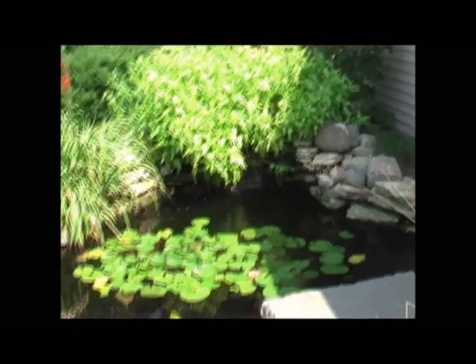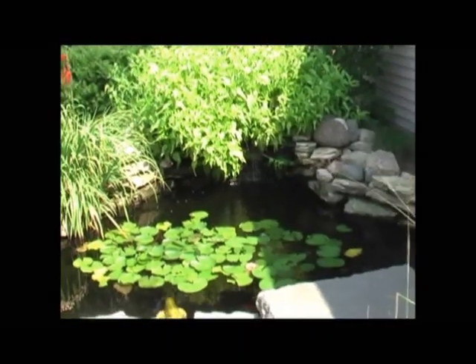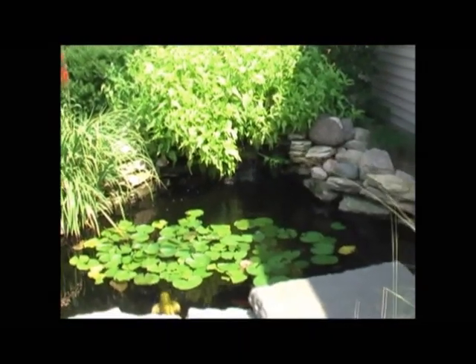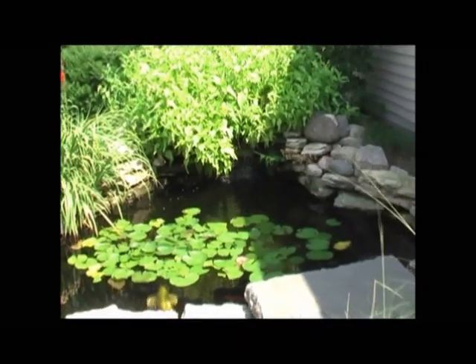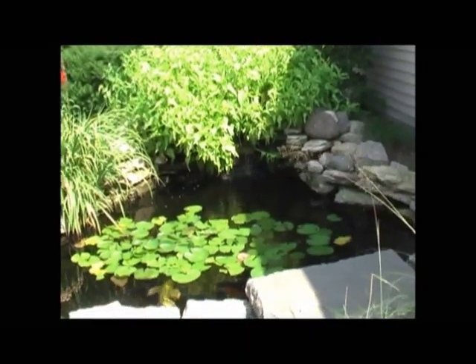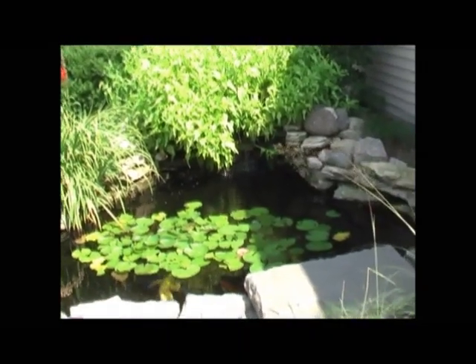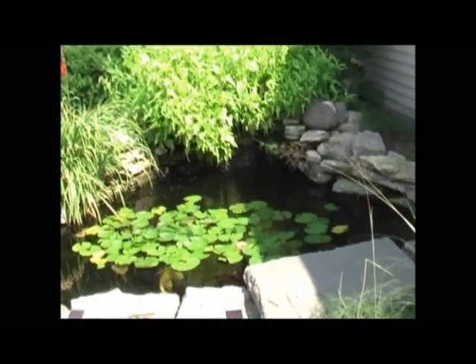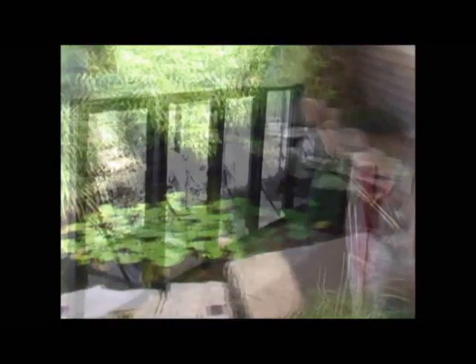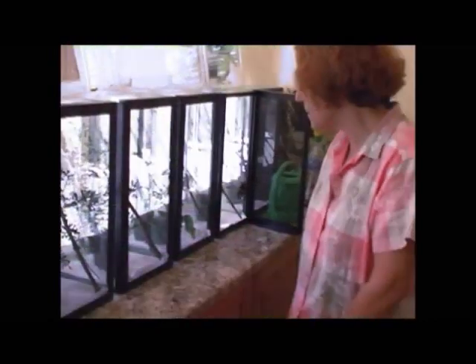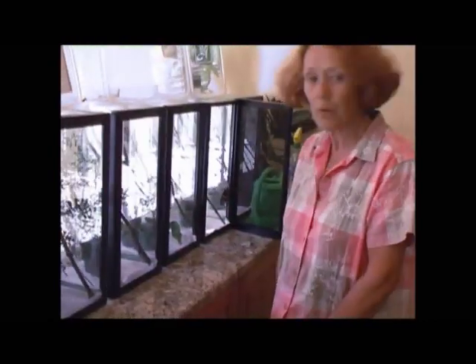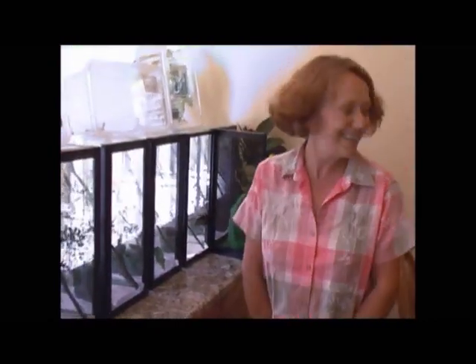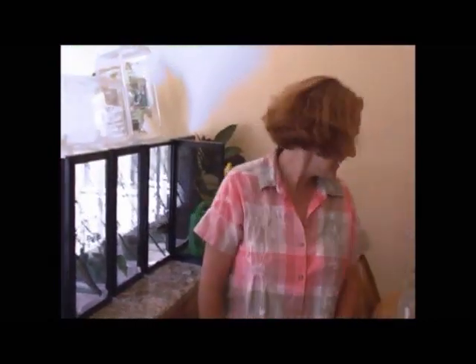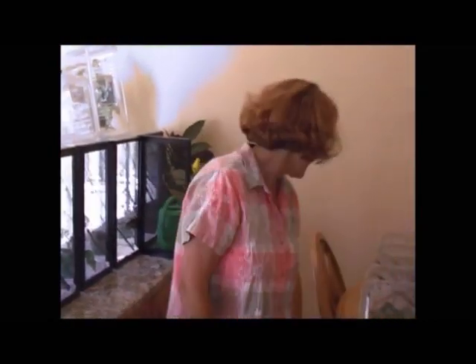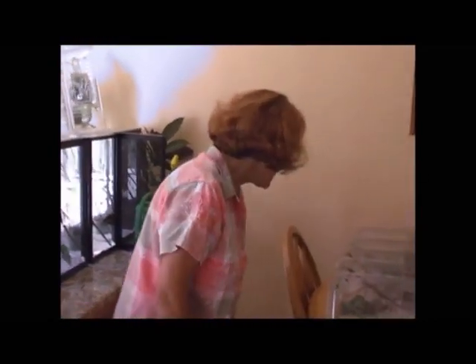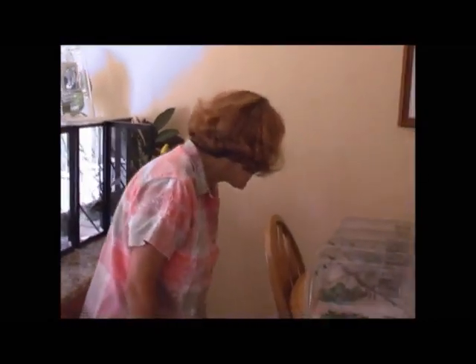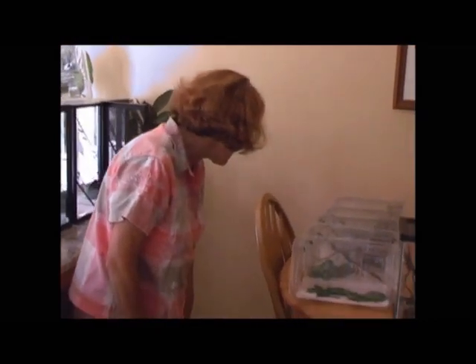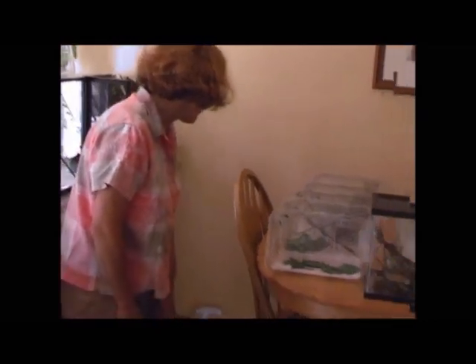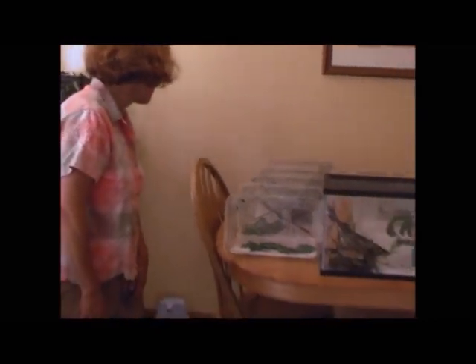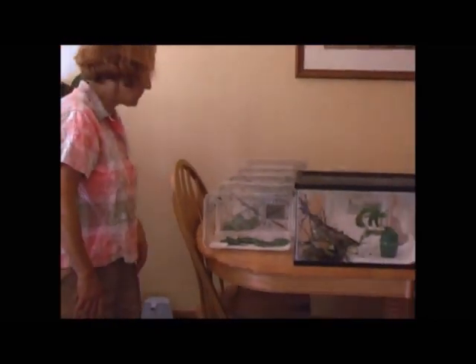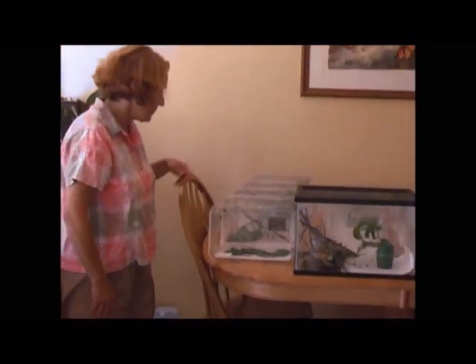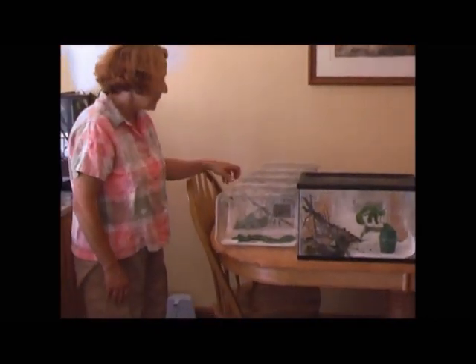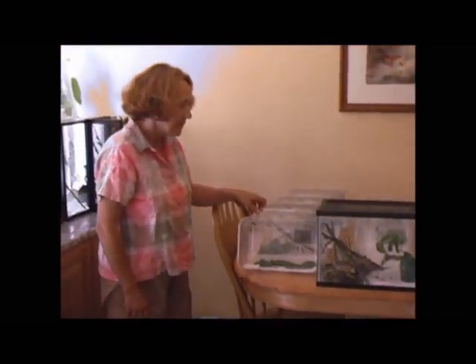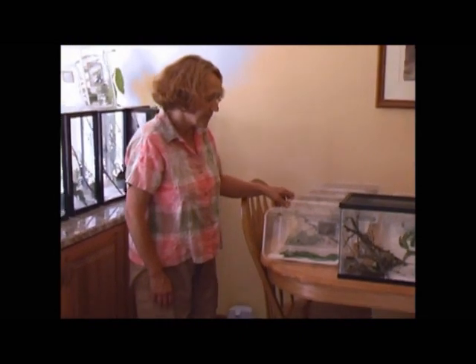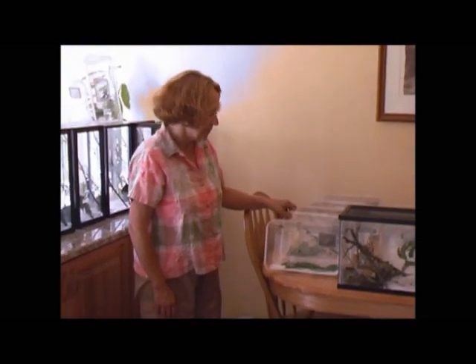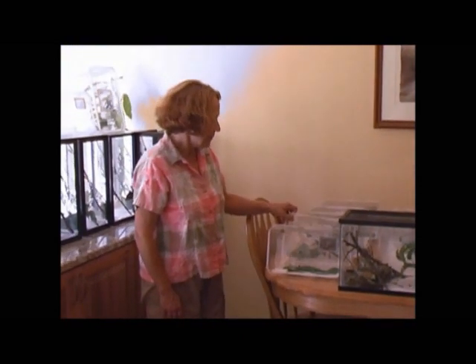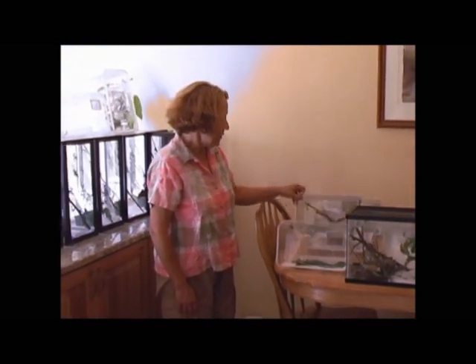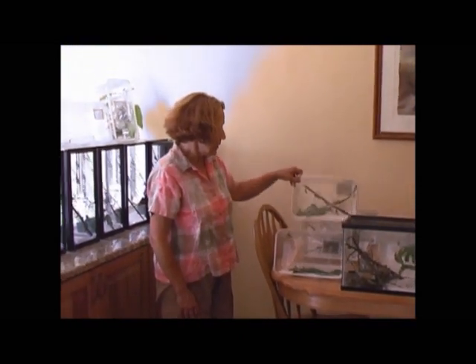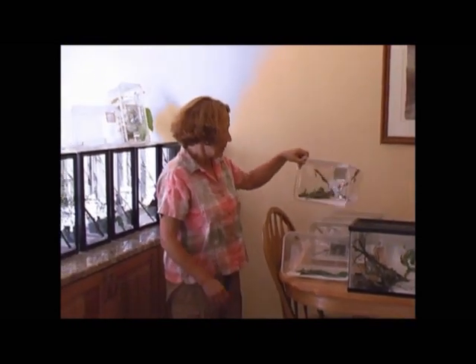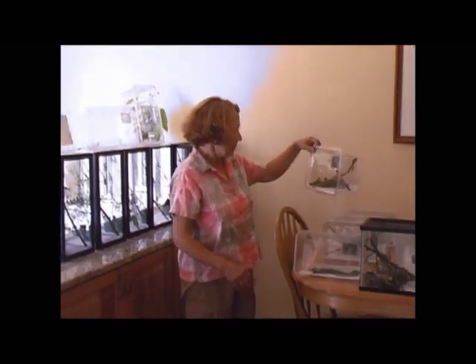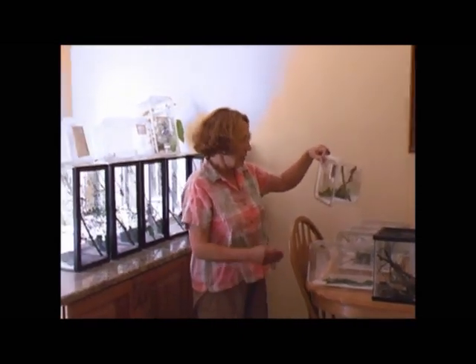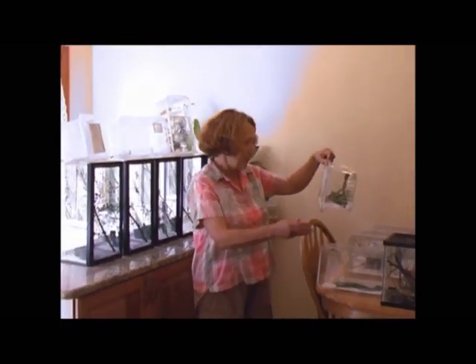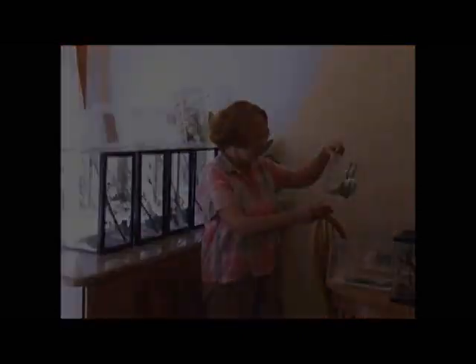In addition to creating a beautiful and bountiful safe haven for Lepidoptera in her yard, she also raises them in her kitchen and gives away the eggs to others to raise. Here's a whirlwind tour of some of her babies.